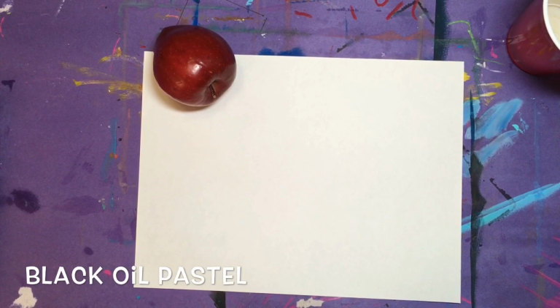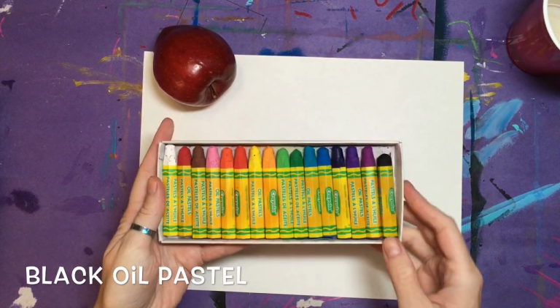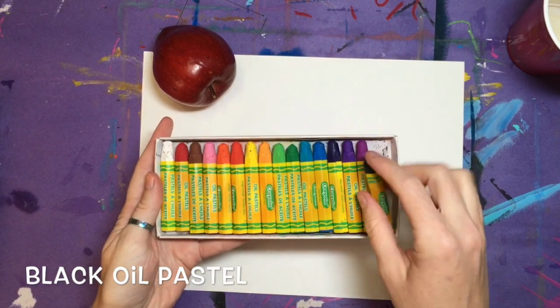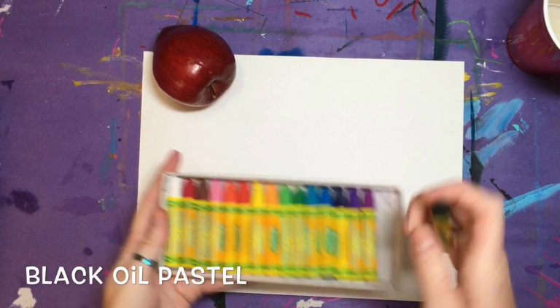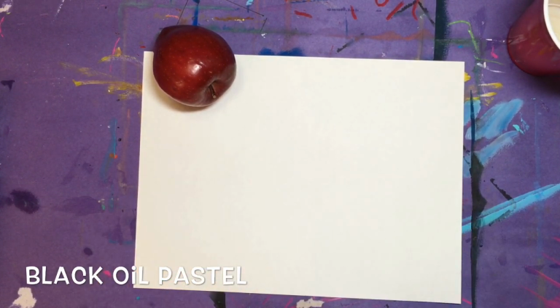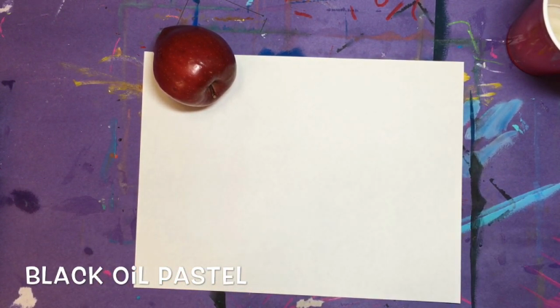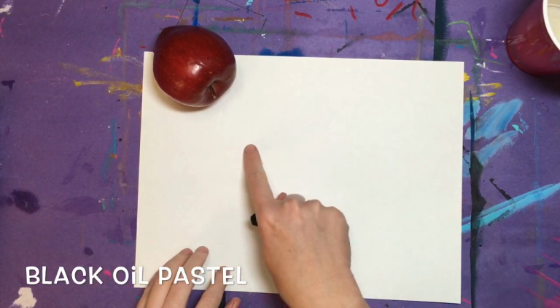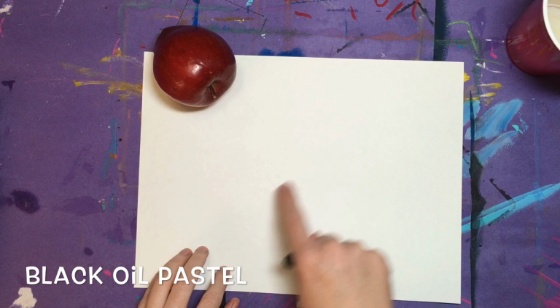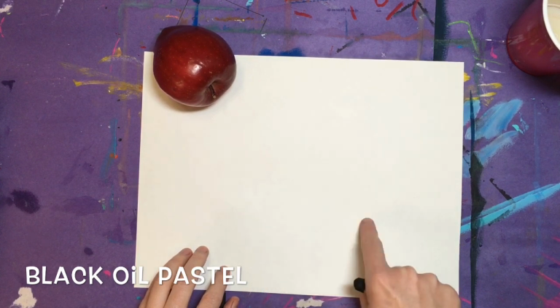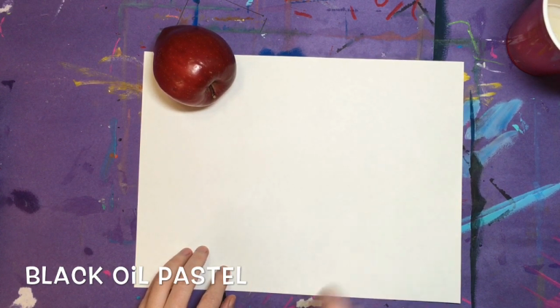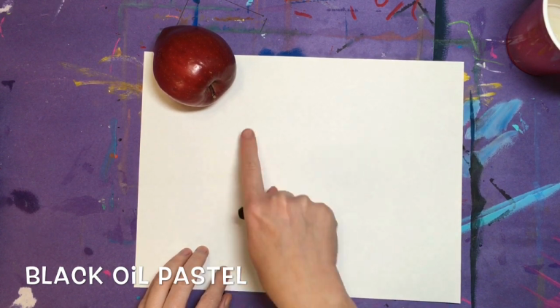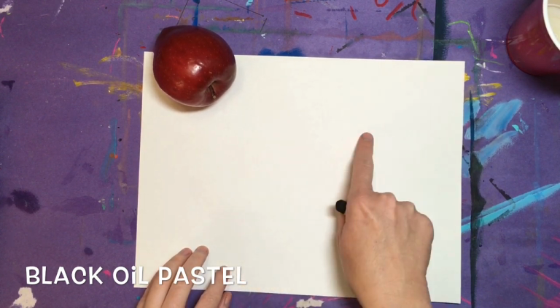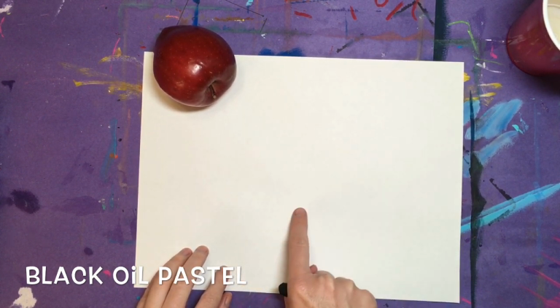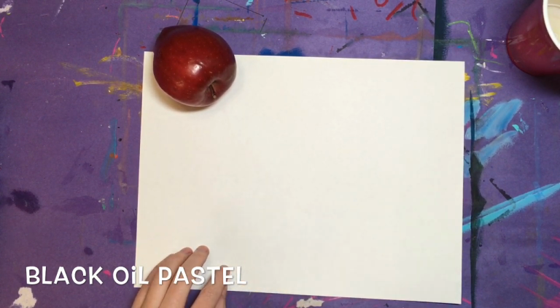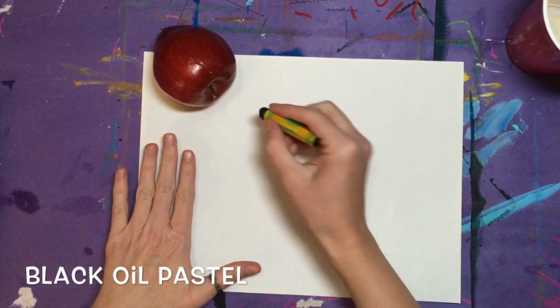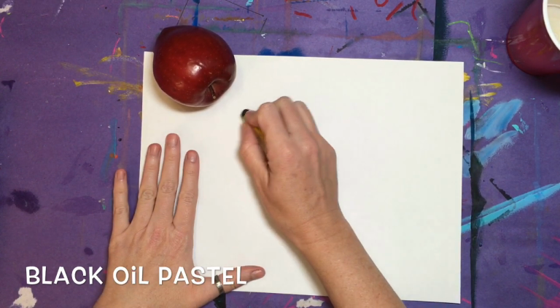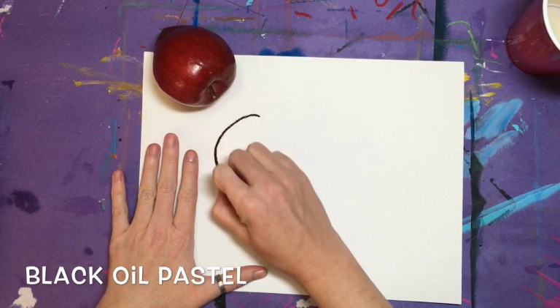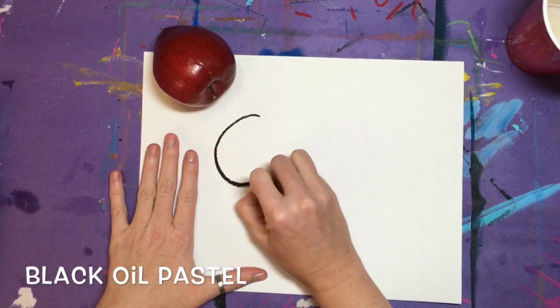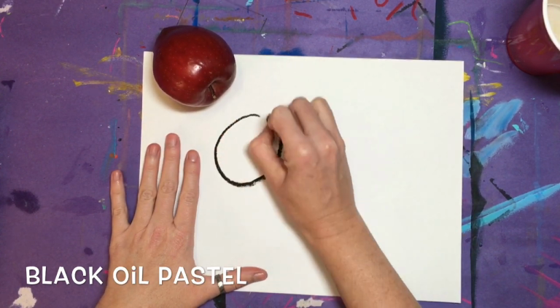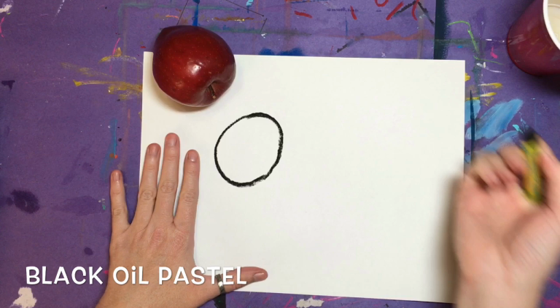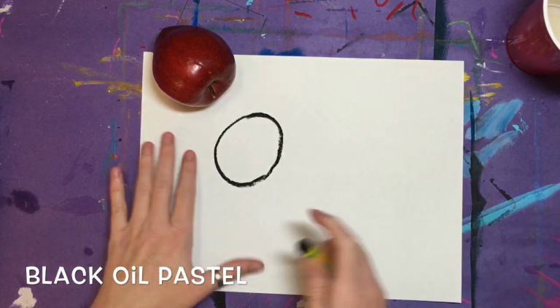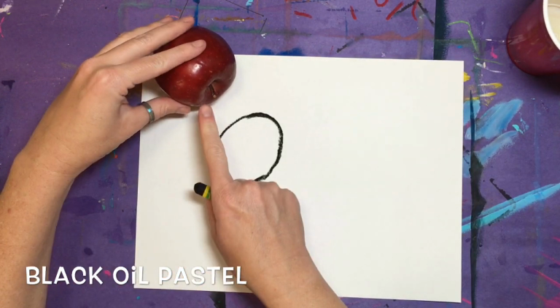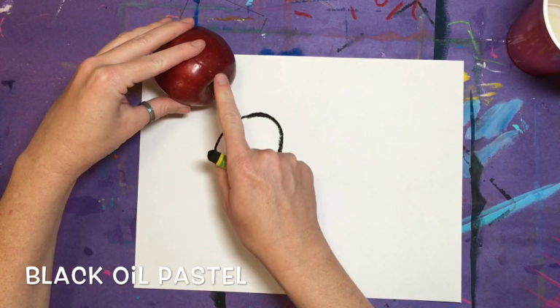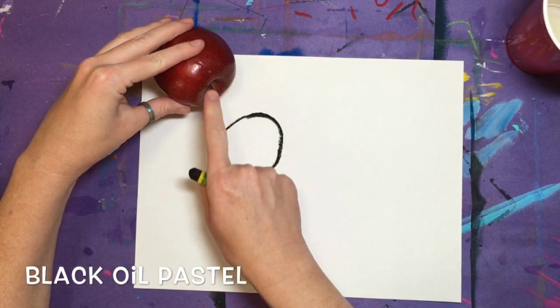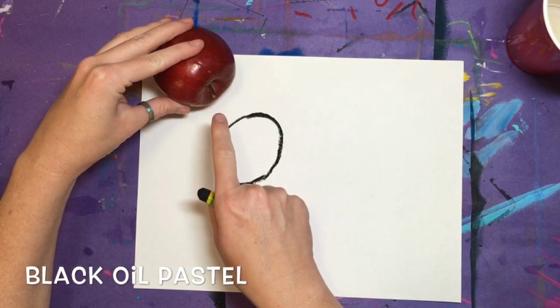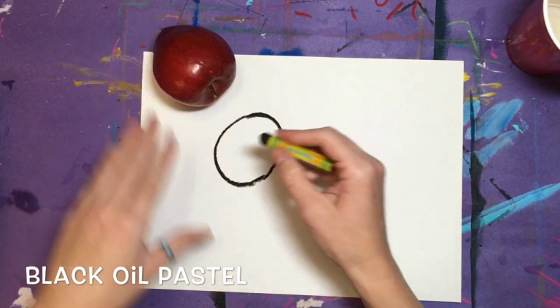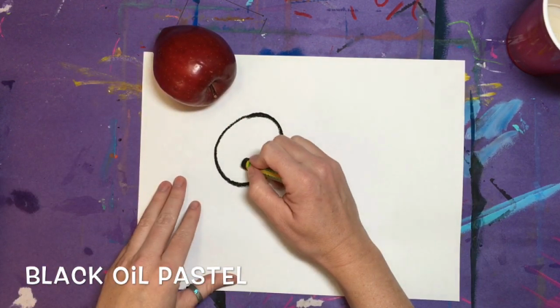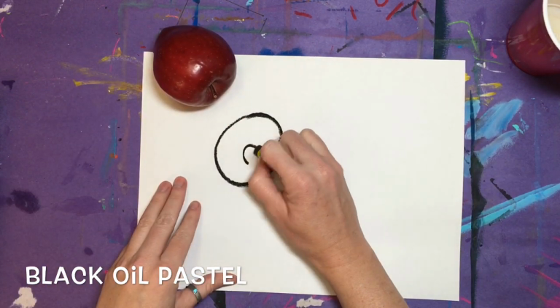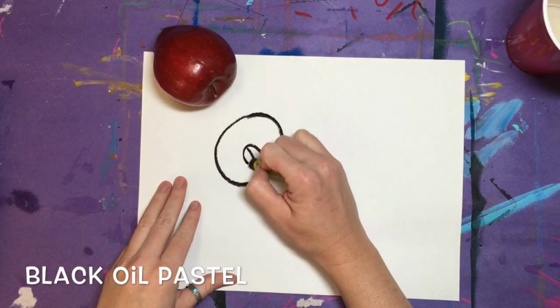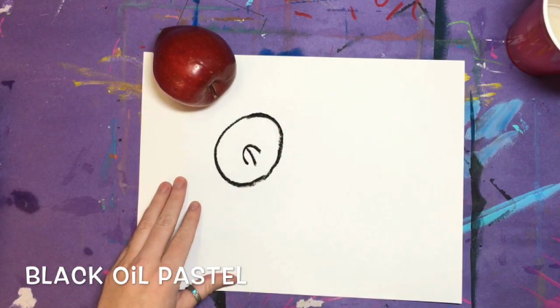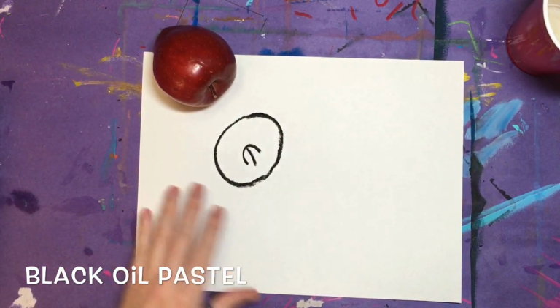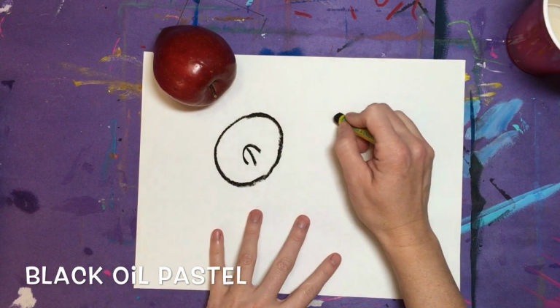How many apples do you want in your still life — three or four? Let's use the shape of a circle to create those apples. It's okay if they're lumpy and bumpy. Draw the letter U and a short curved line for each stem.